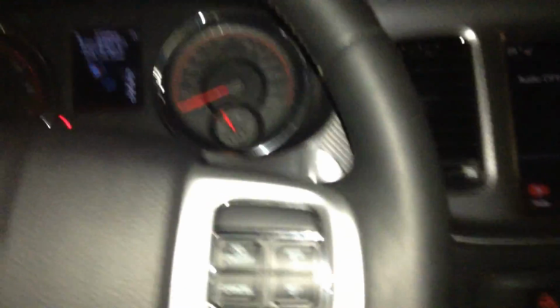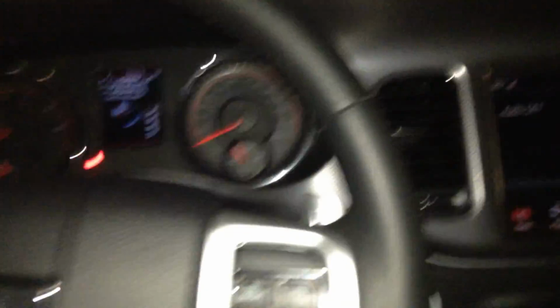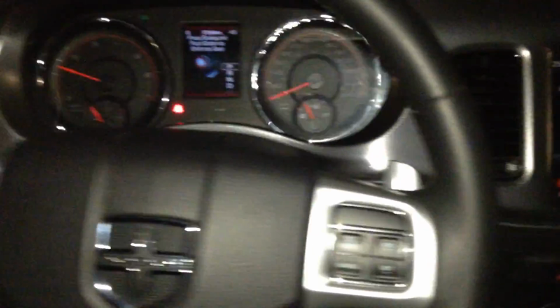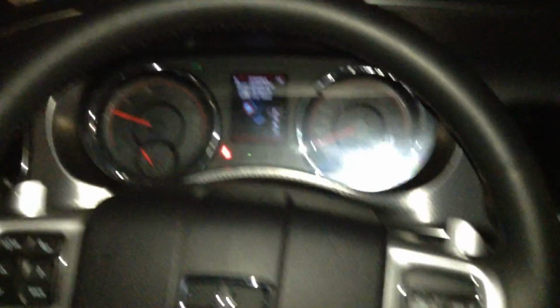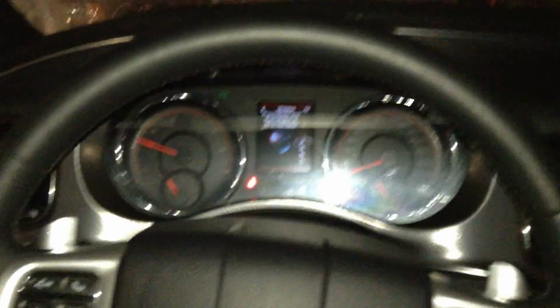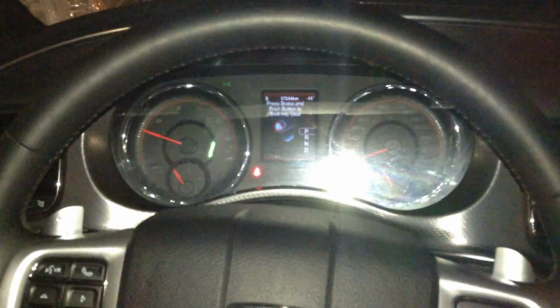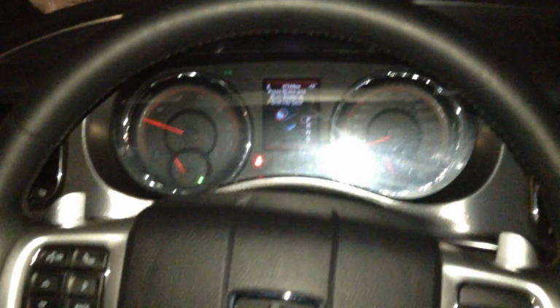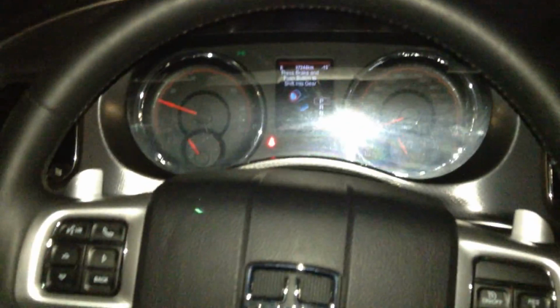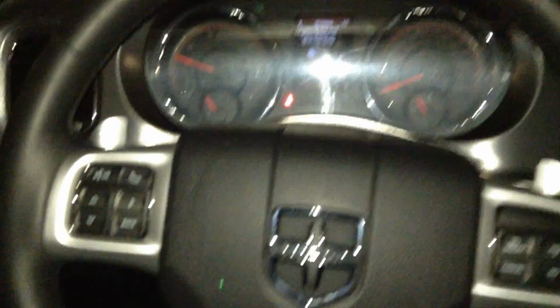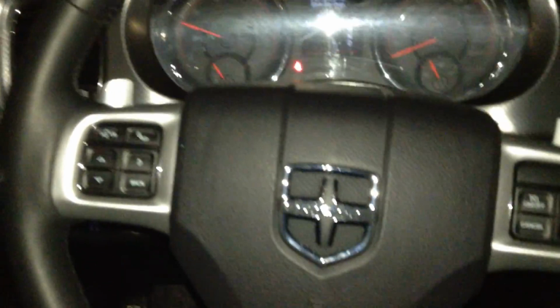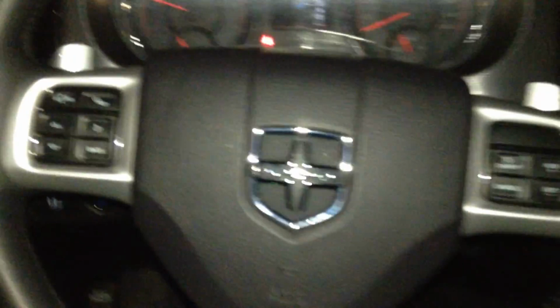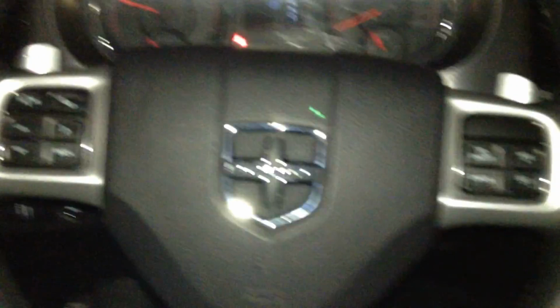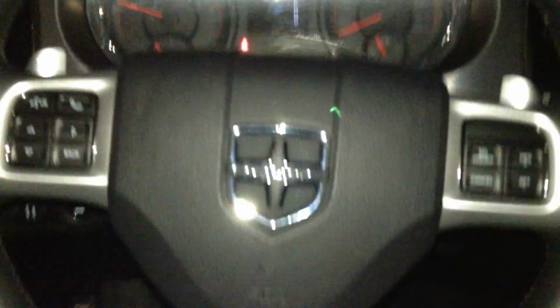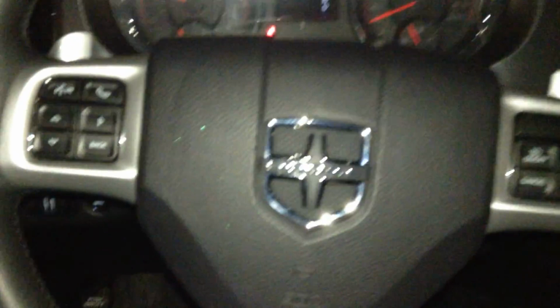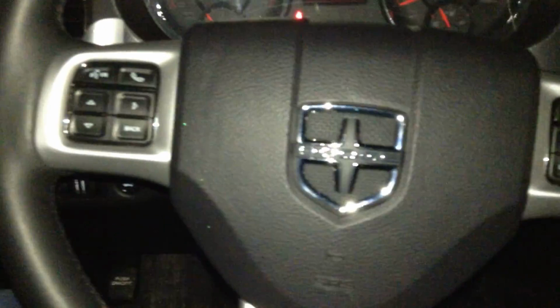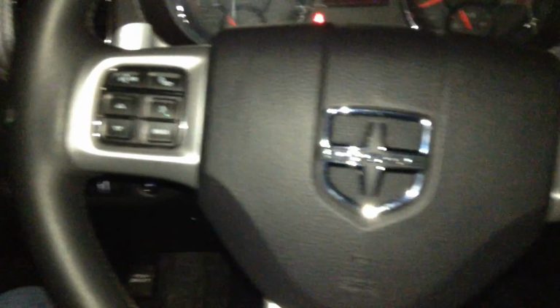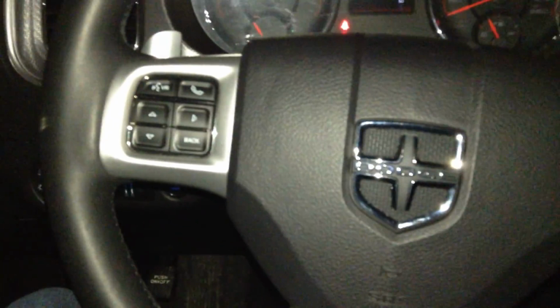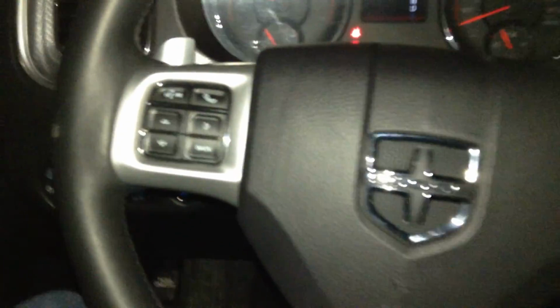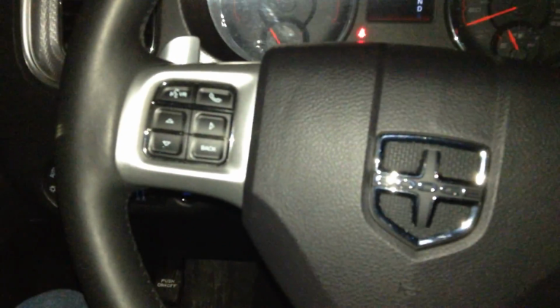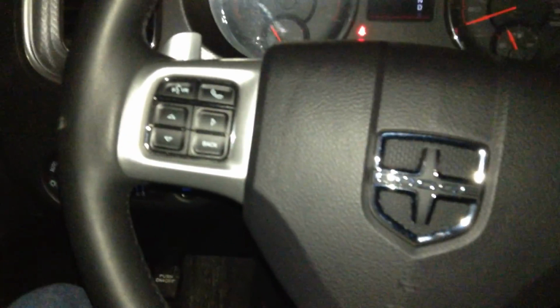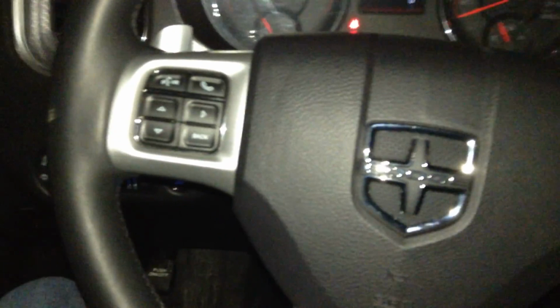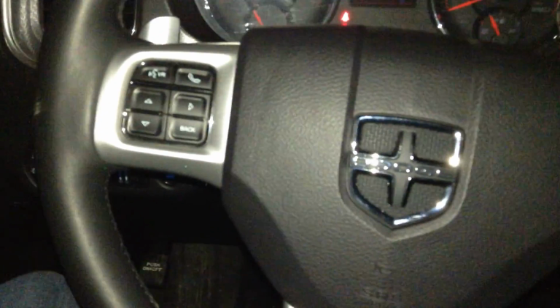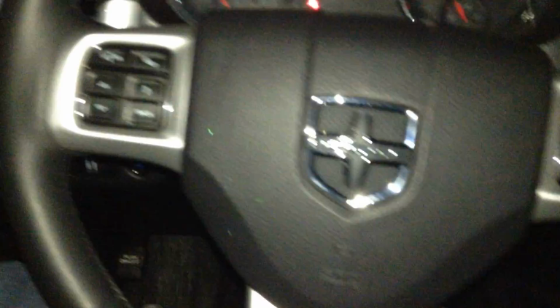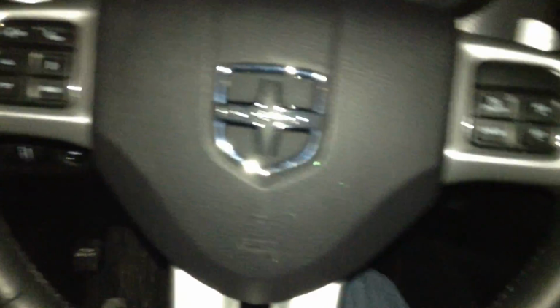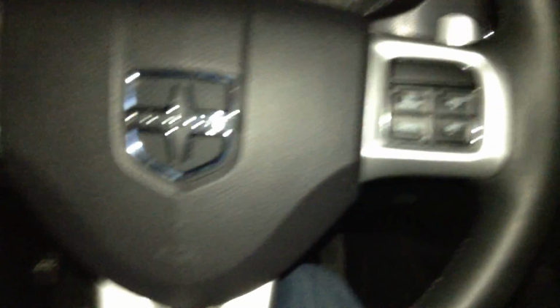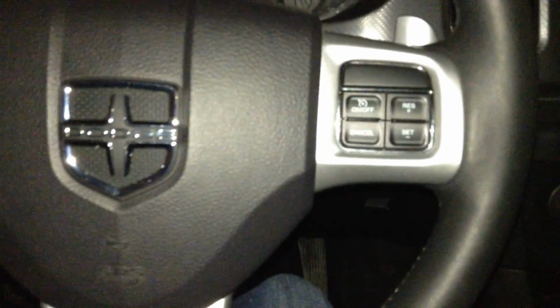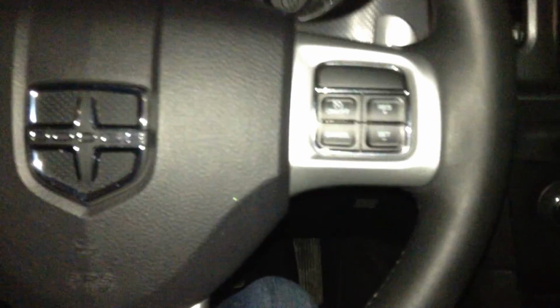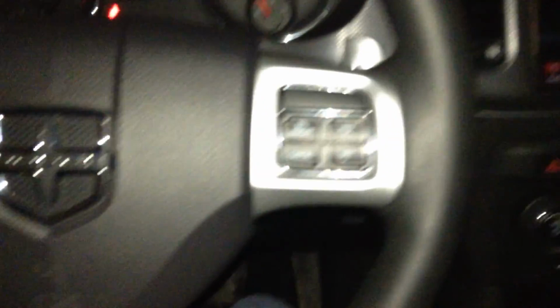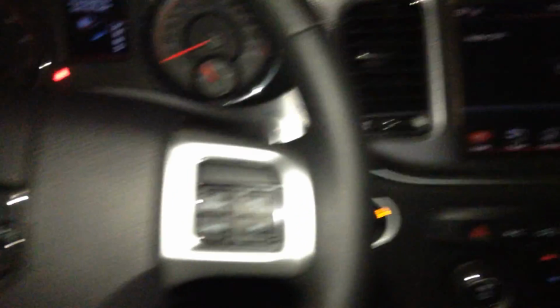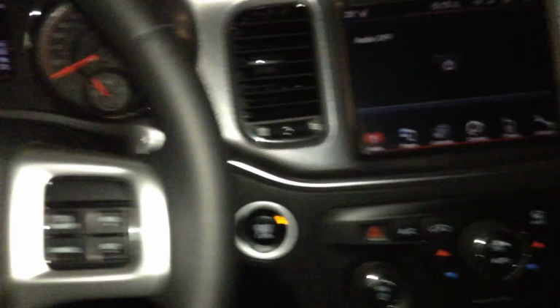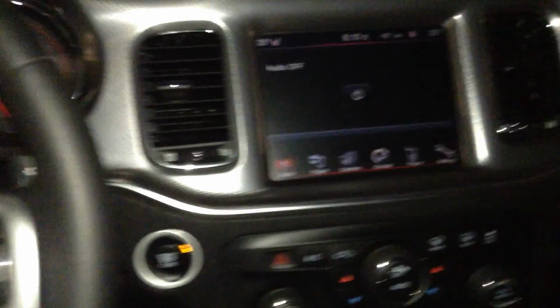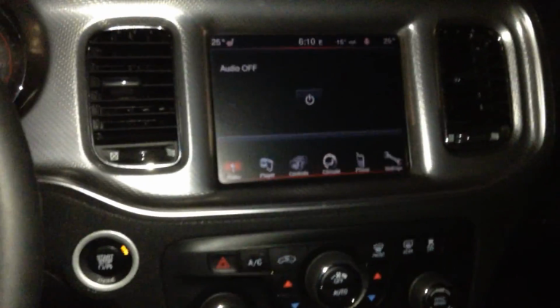Hopping inside, you got 37,000 kilometers on this one, so nice little mileage on it as well. Bluetooth buttons right there, and your cruise control is on the other side.